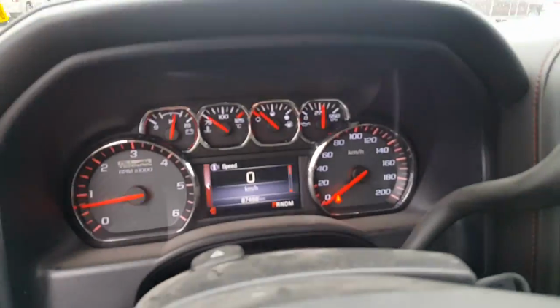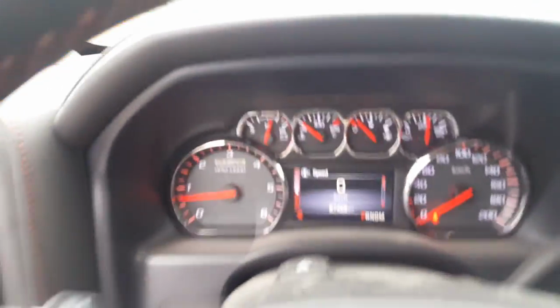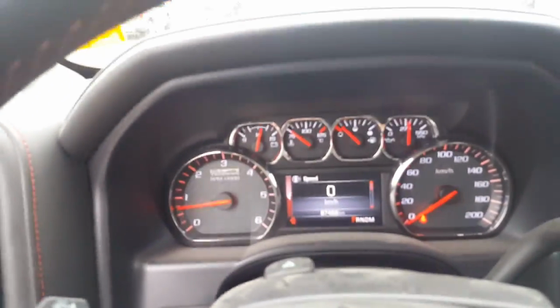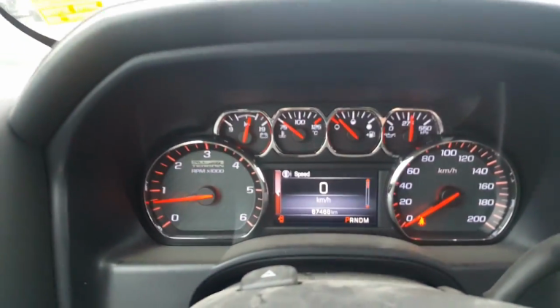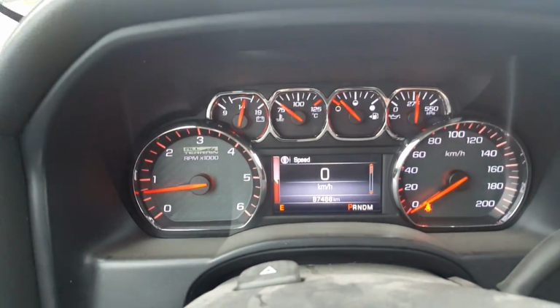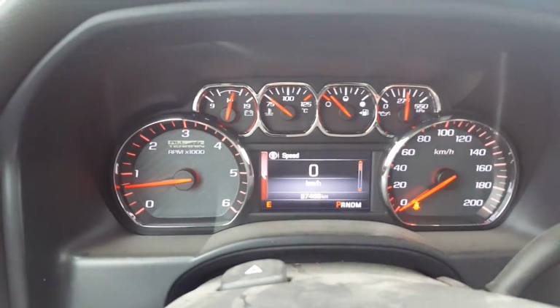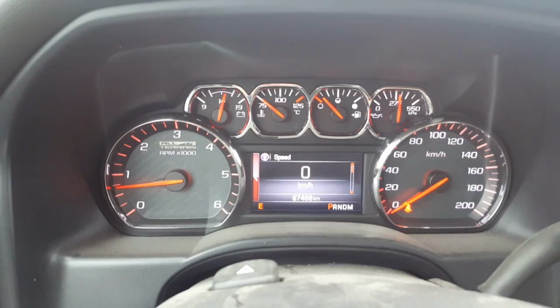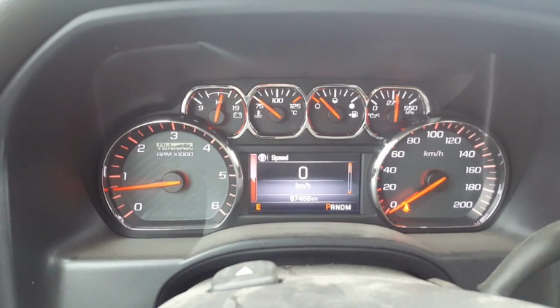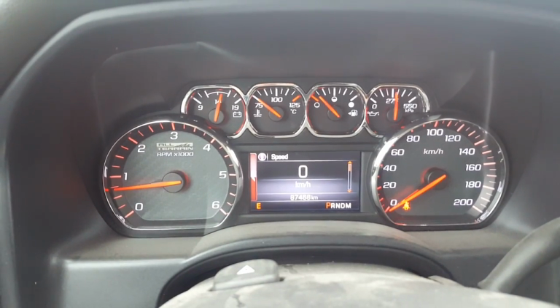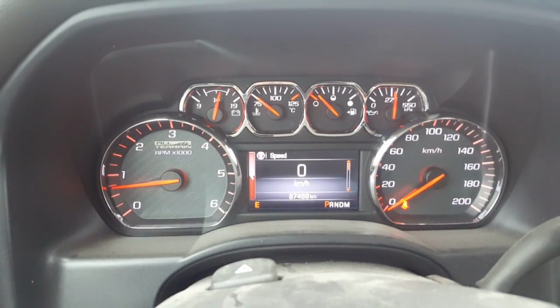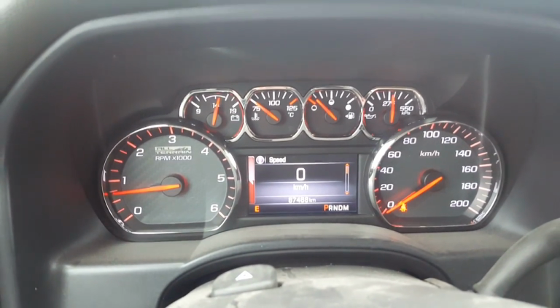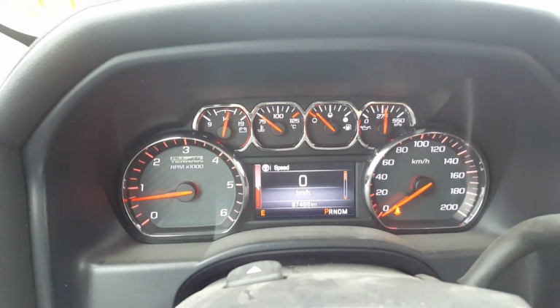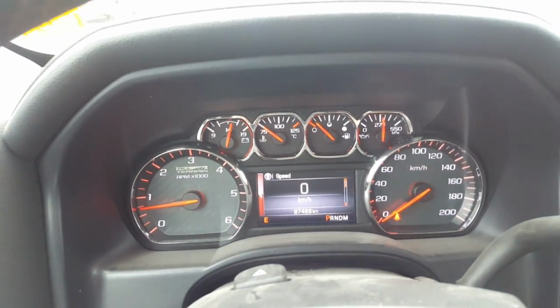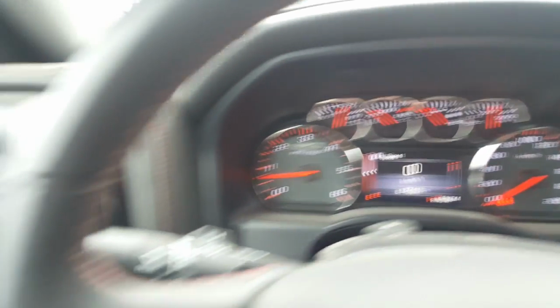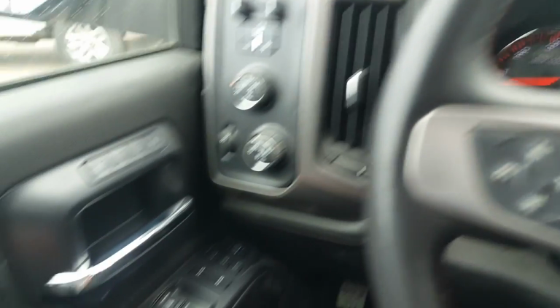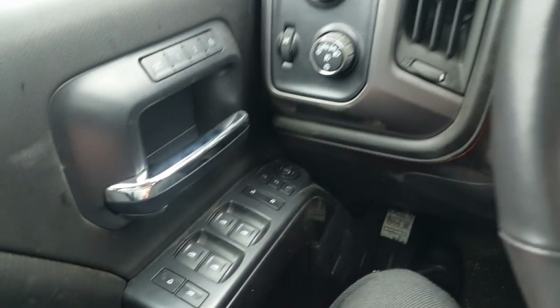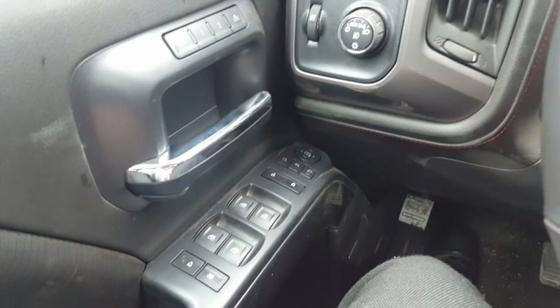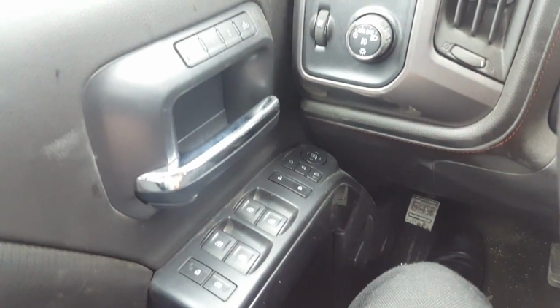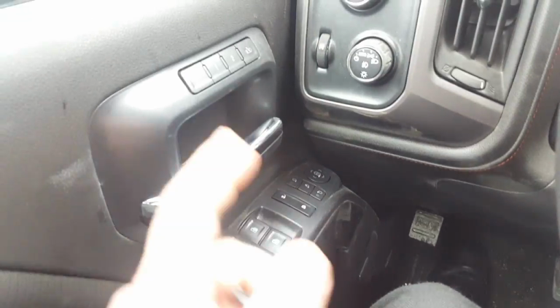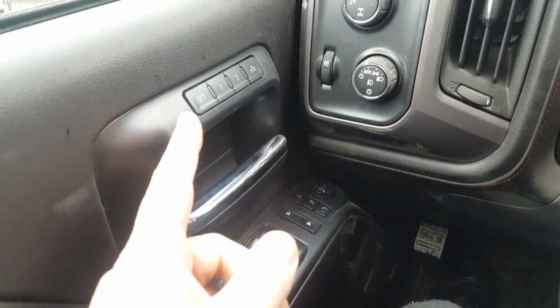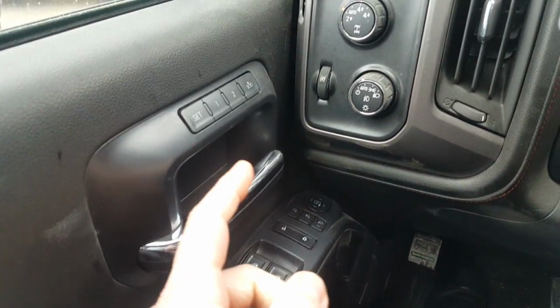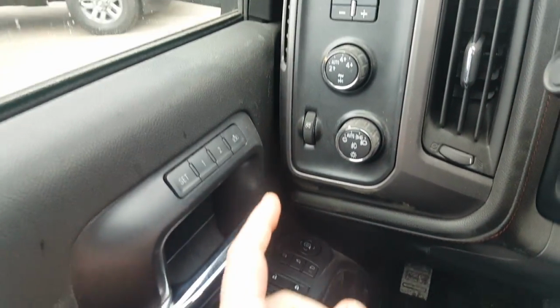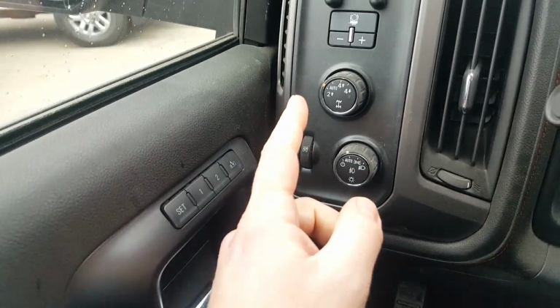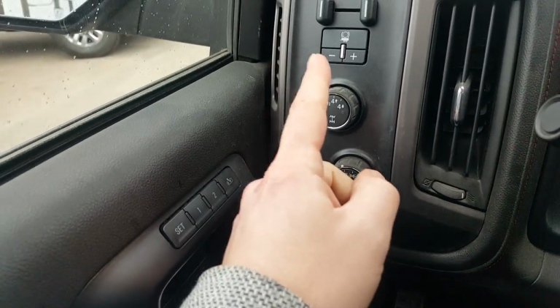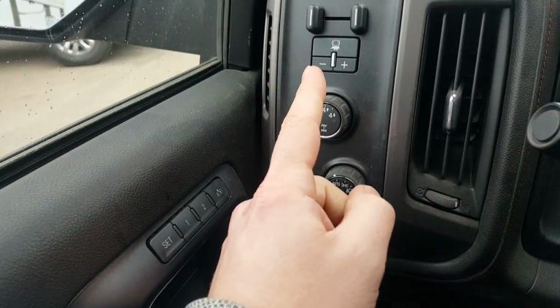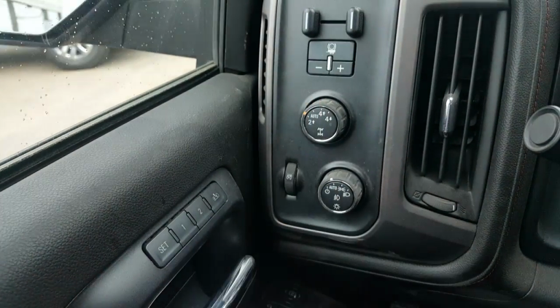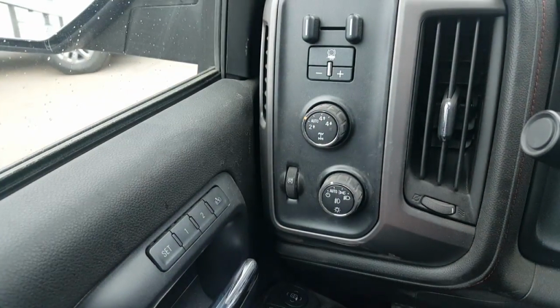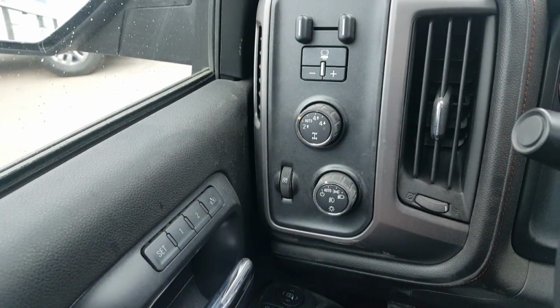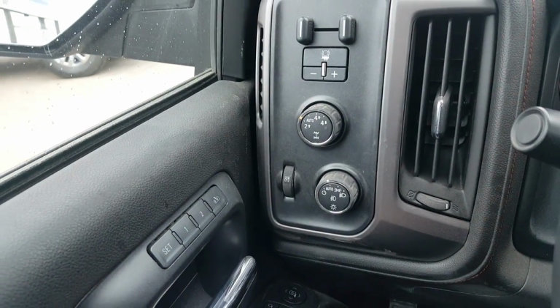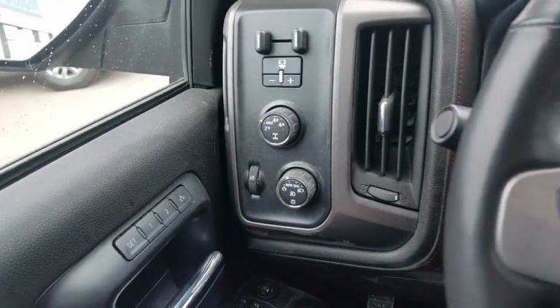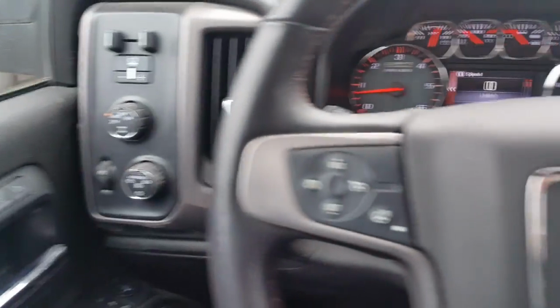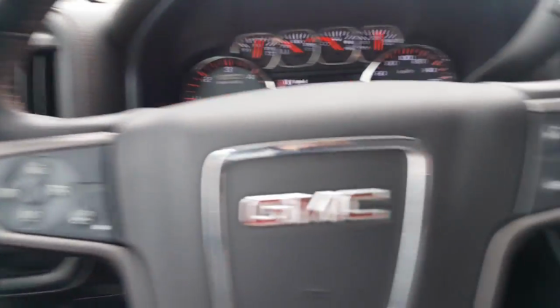Getting in the vehicle — 87,468 is the current kilometers on it. We've got power windows, door locks, memory seating, and our brake controller up on top. It's got four-wheel drive and automatic headlights.